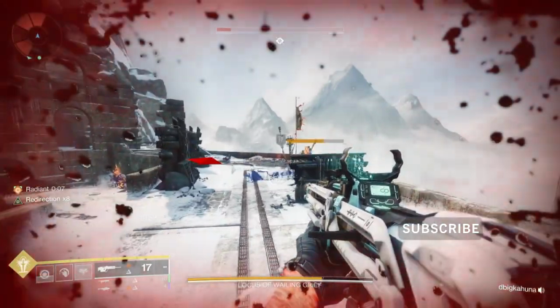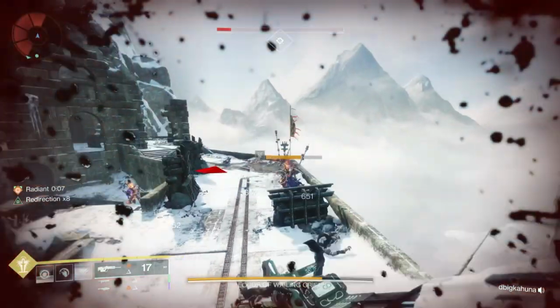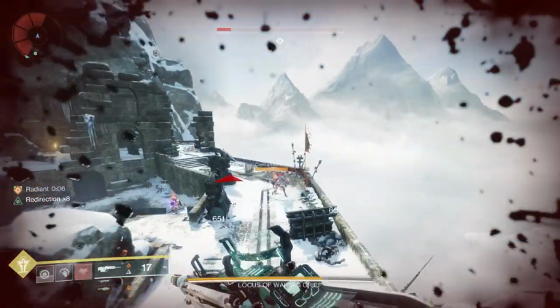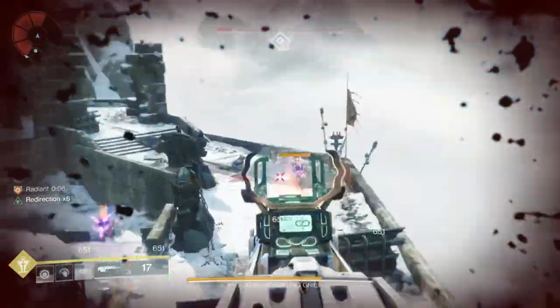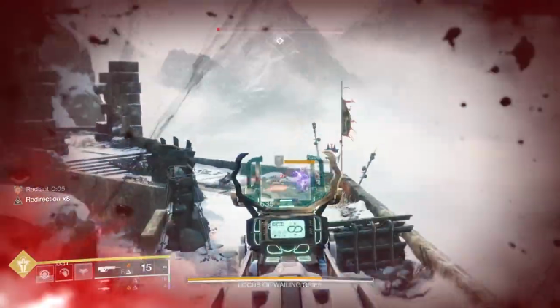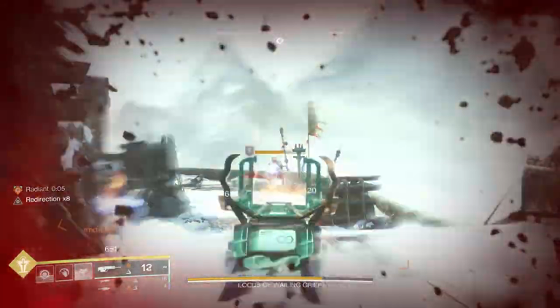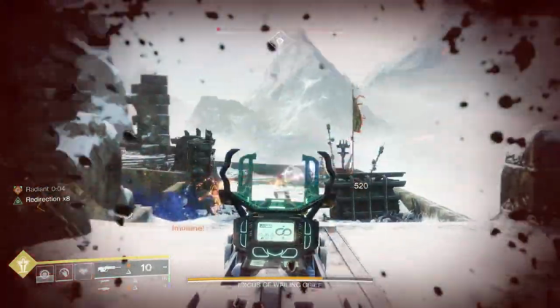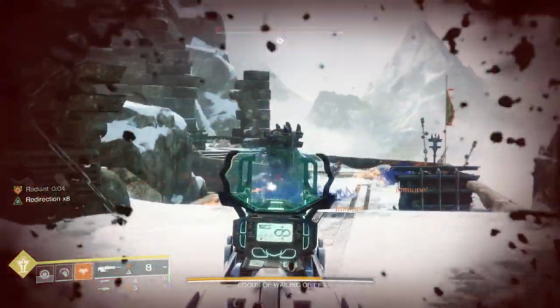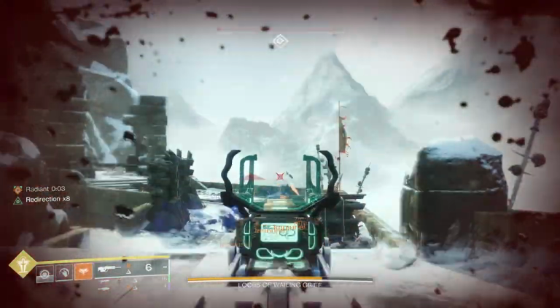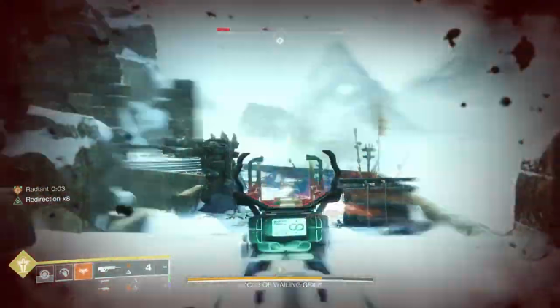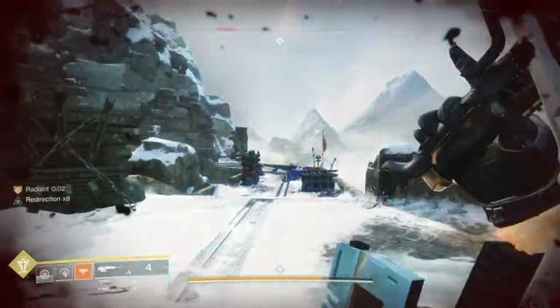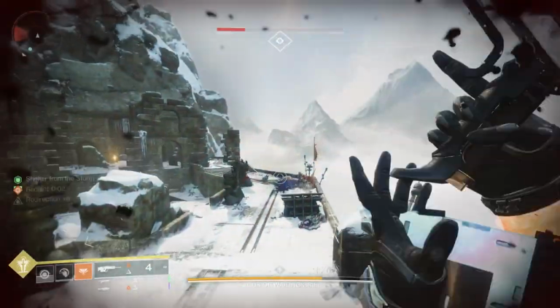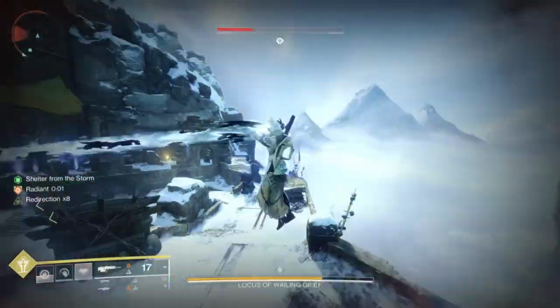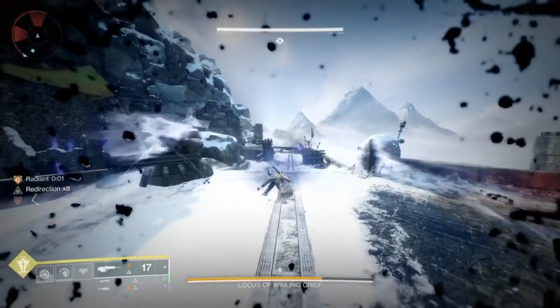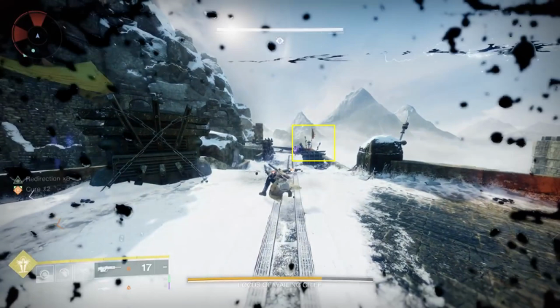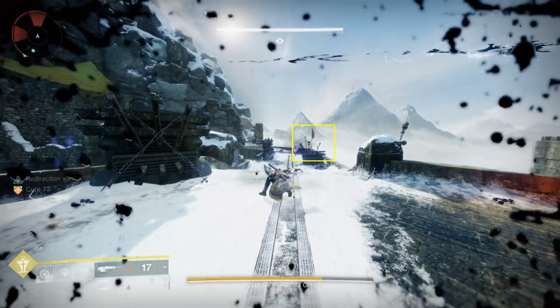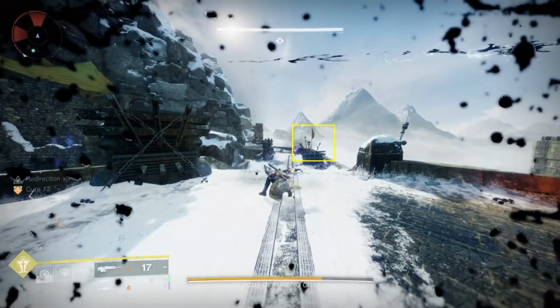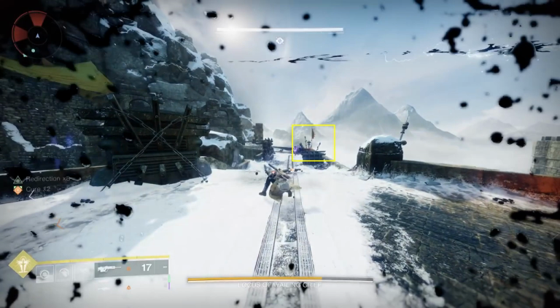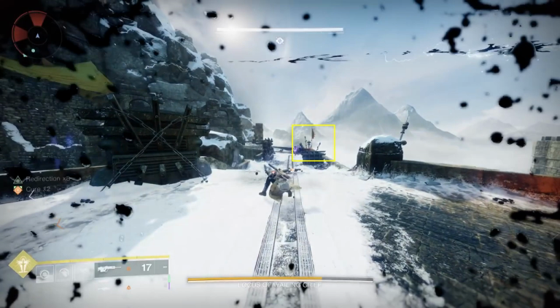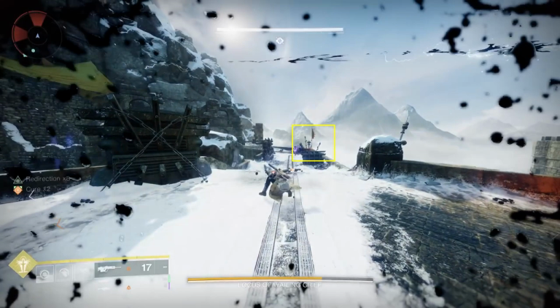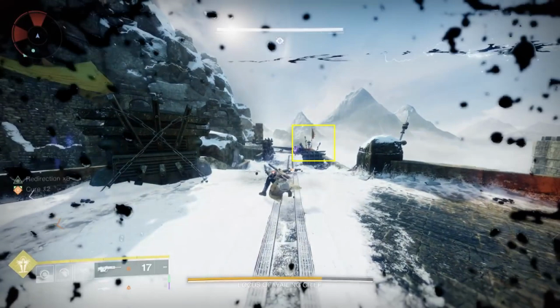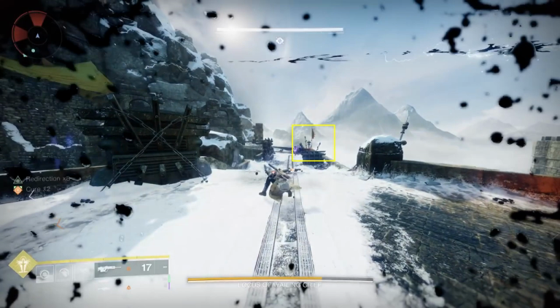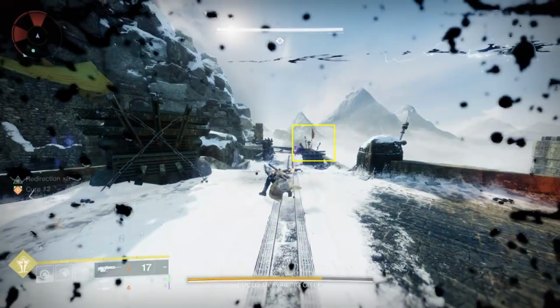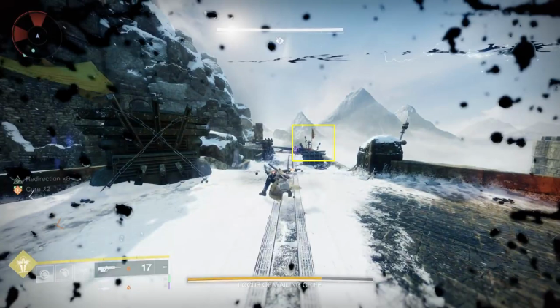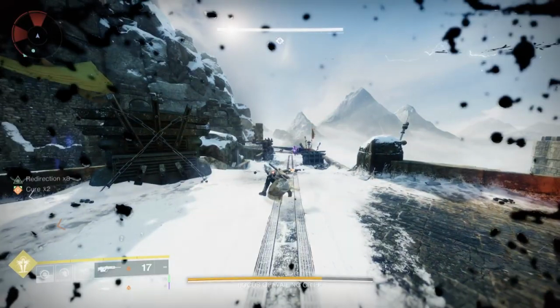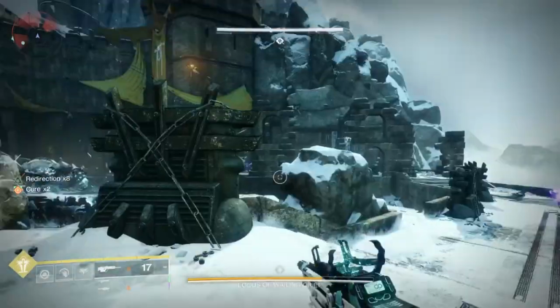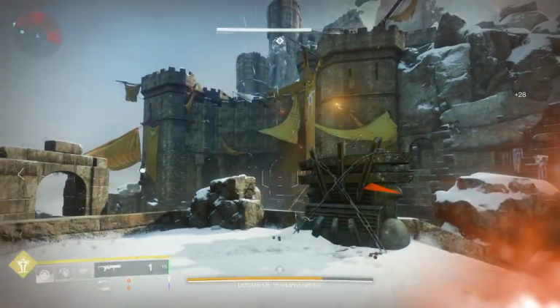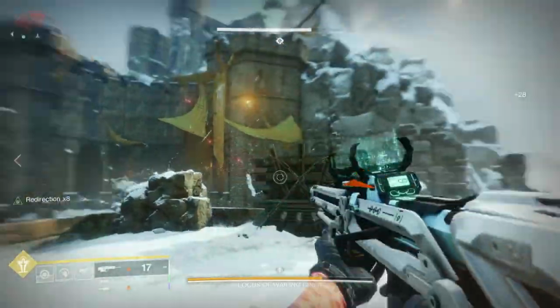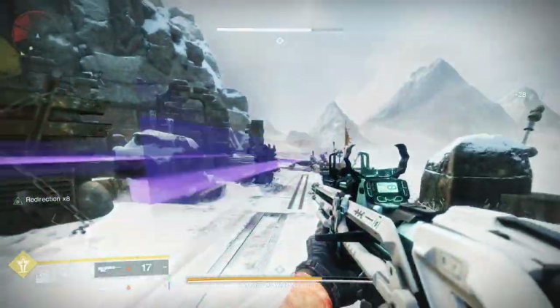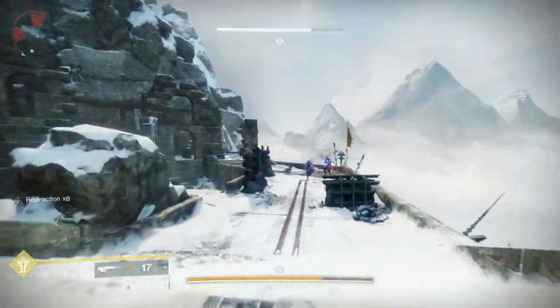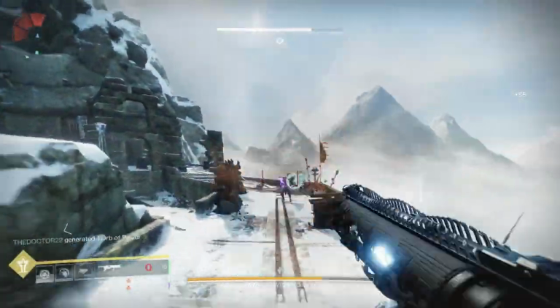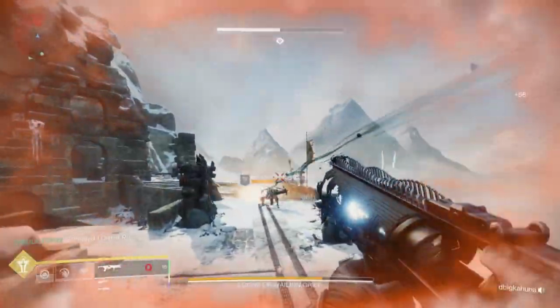One of the key things in this encounter is that there will be a freezing effect that comes in later that will kill you. There are lamps at the back of the arena that will keep you from freezing, because once you hit 10 stacks you will die — similar to the Deep Stone Crypt sparrow portion. It's not through the entire encounter; it'll happen here in a bit.